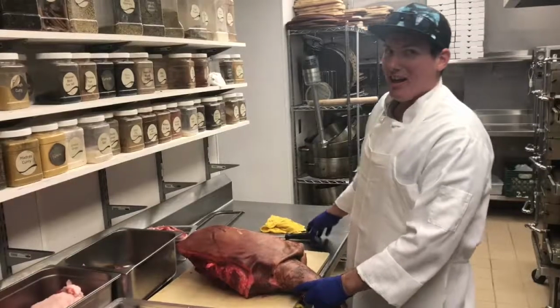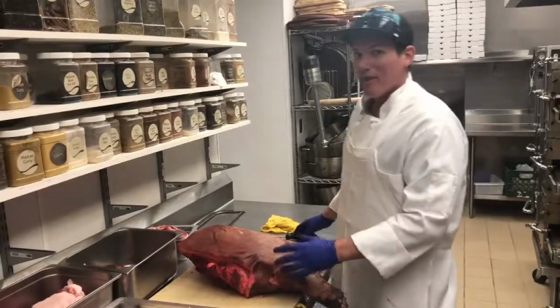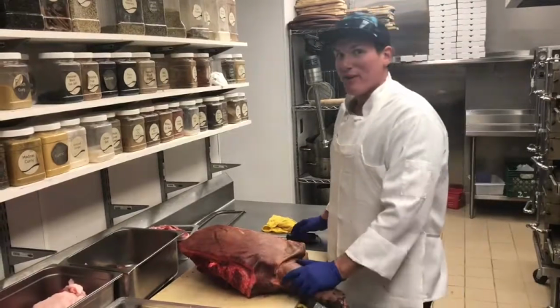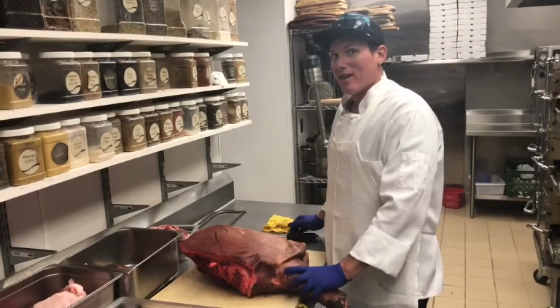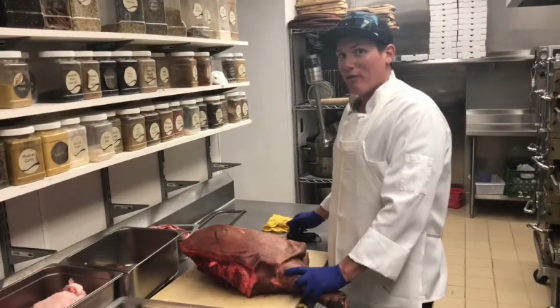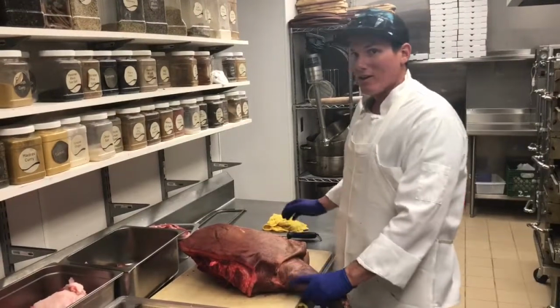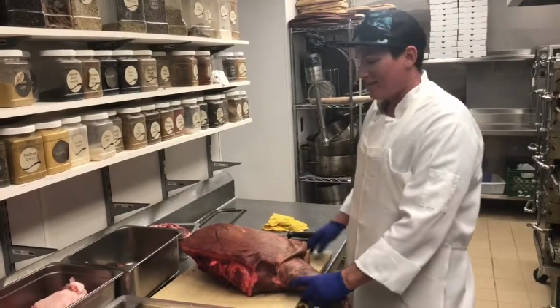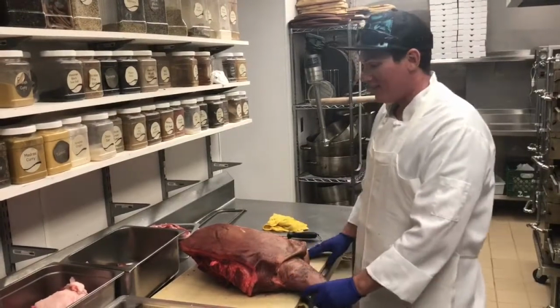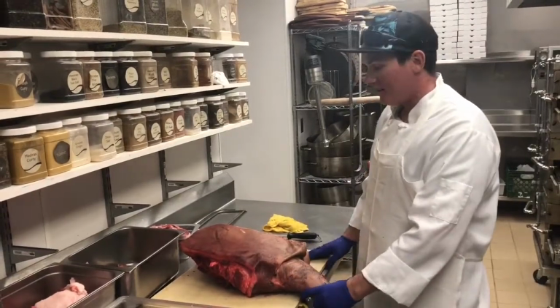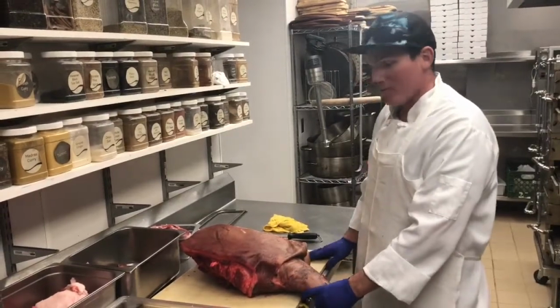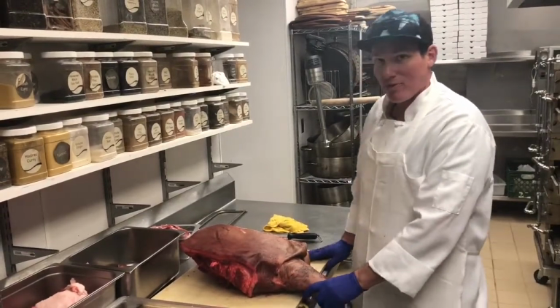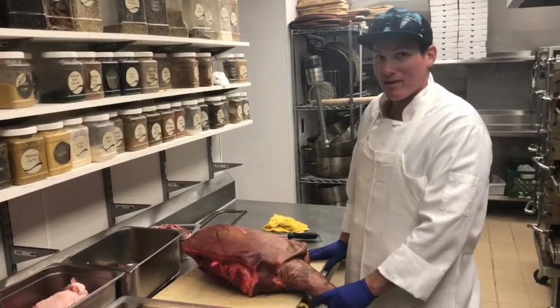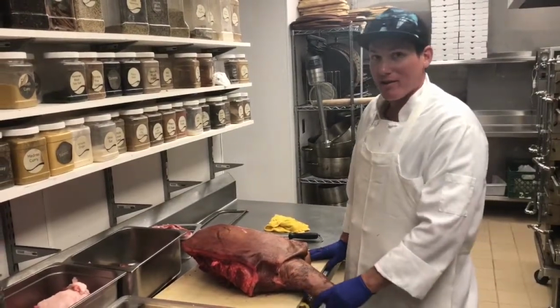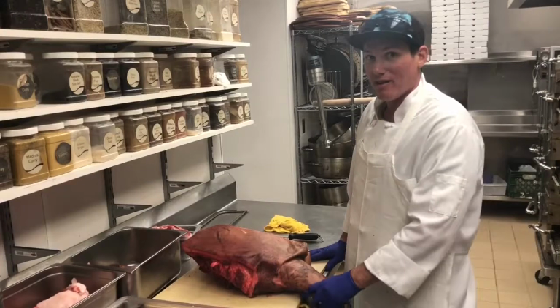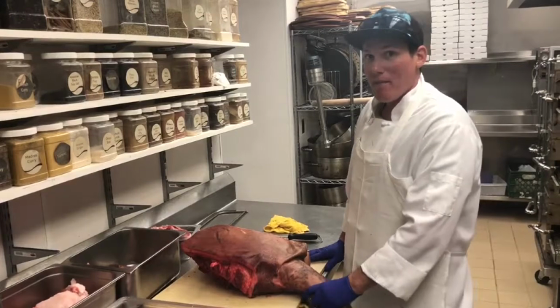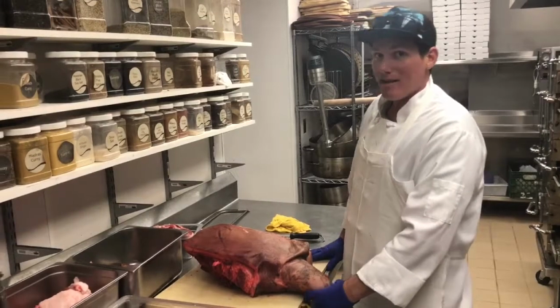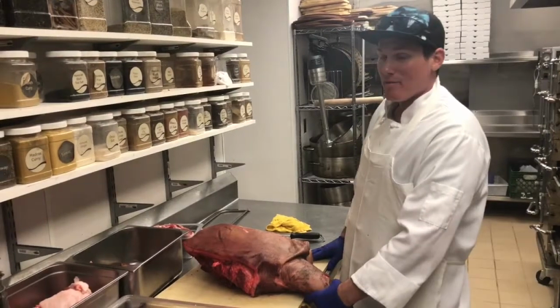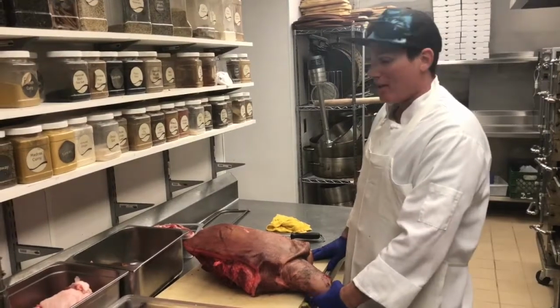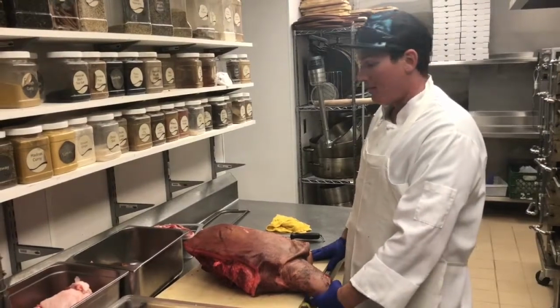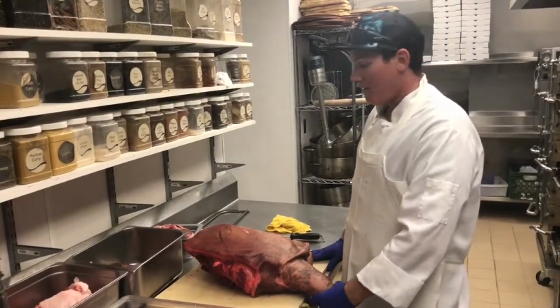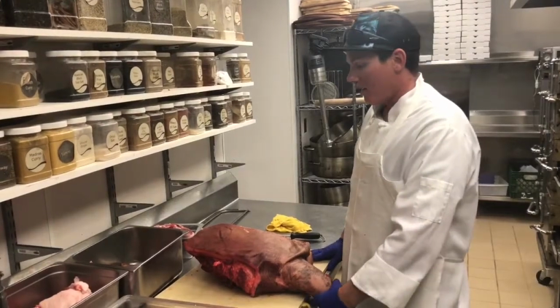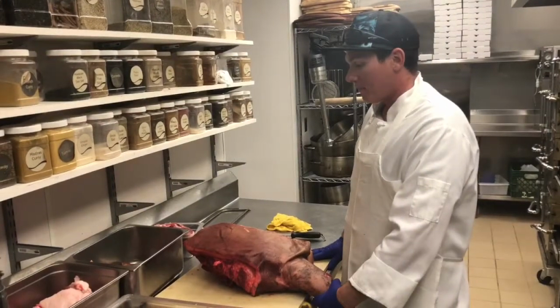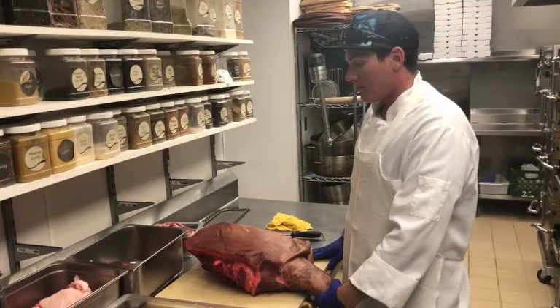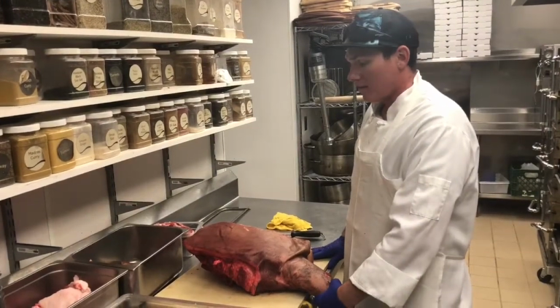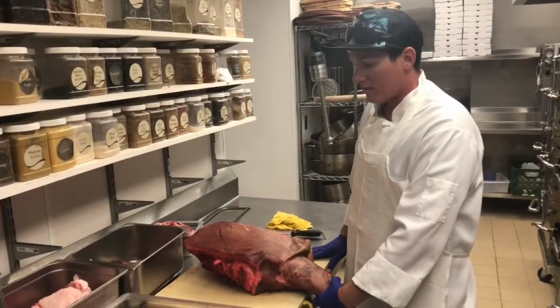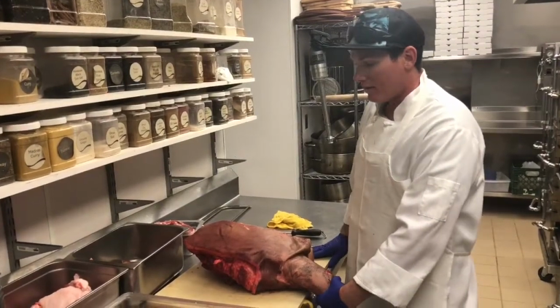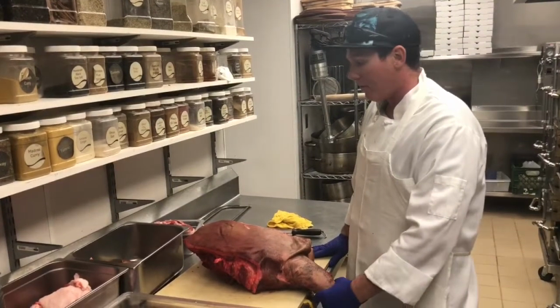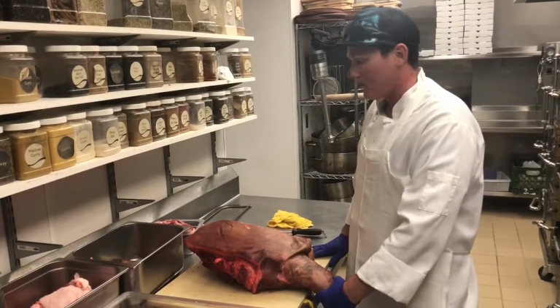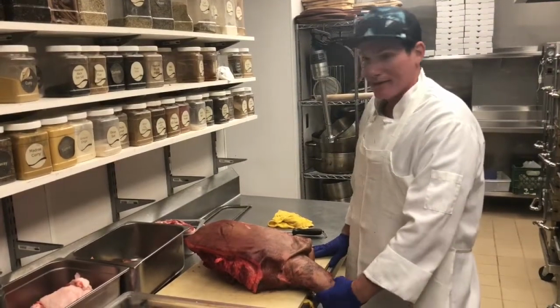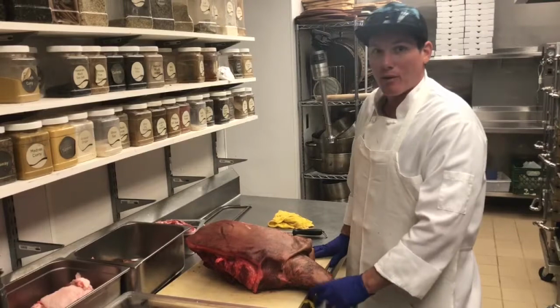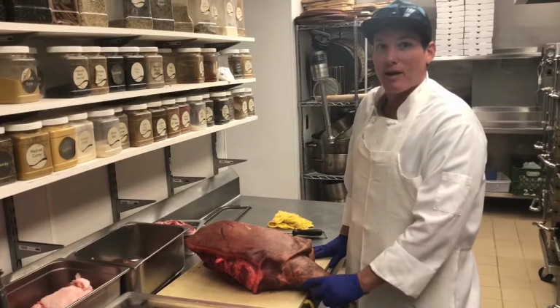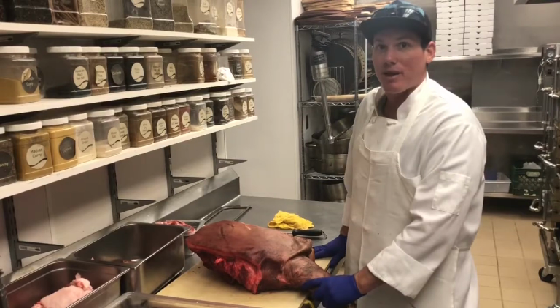Hey, Bradford here with Sideway Off Ranch. Just going to continue our butchering process here on the Mangalitsa pig that we scalded, peeled, gutted, and quartered yesterday.